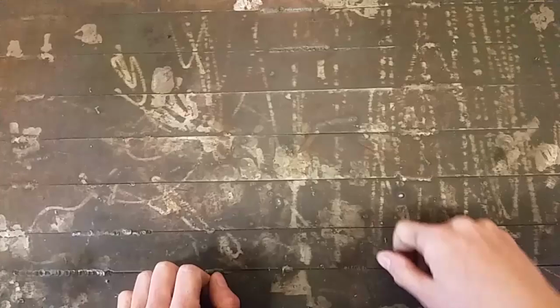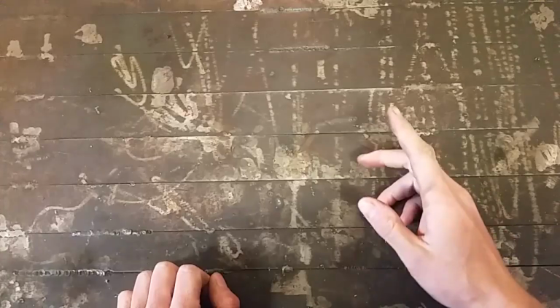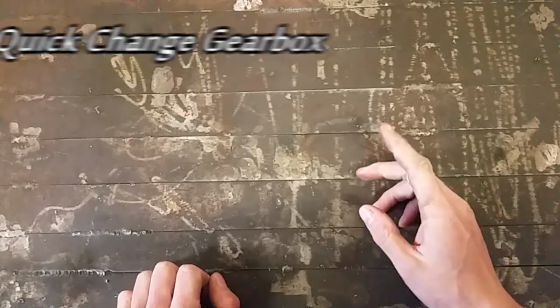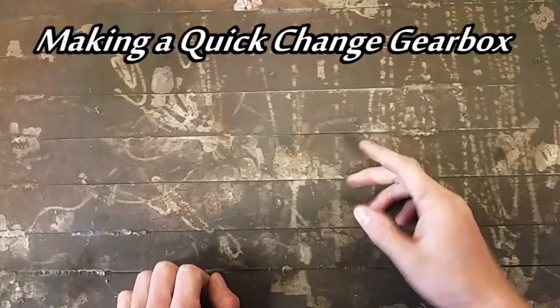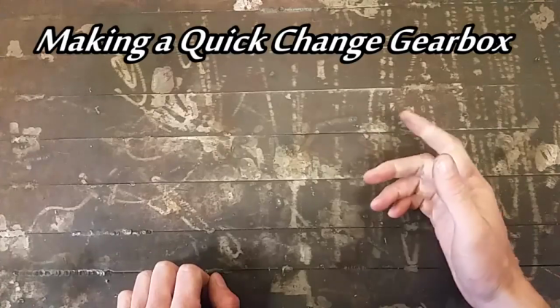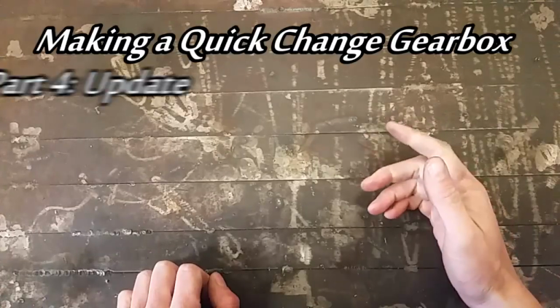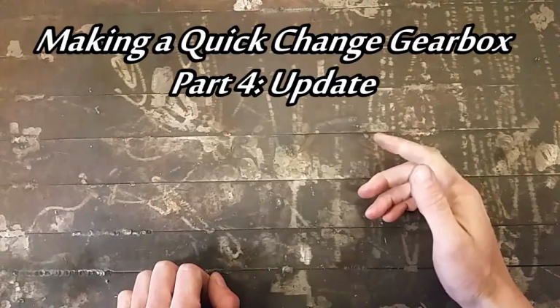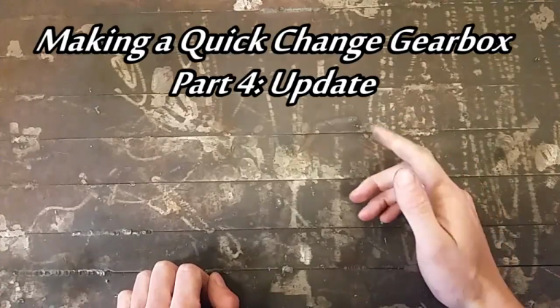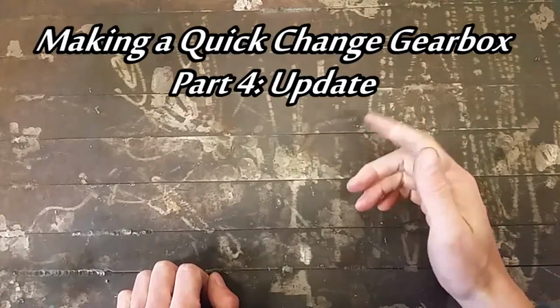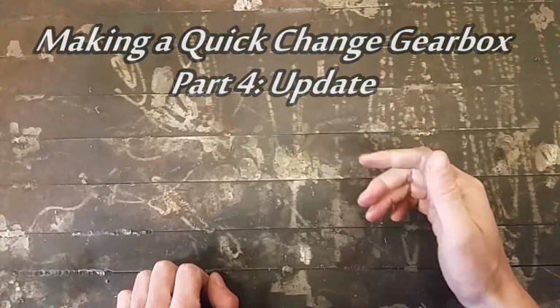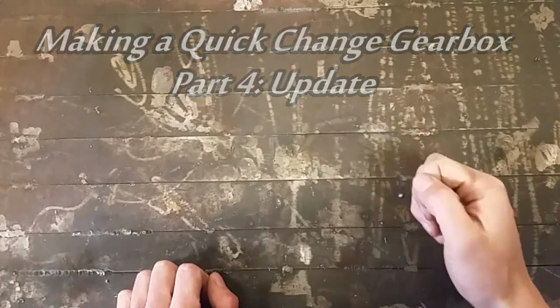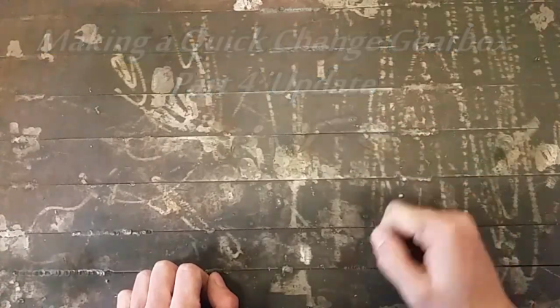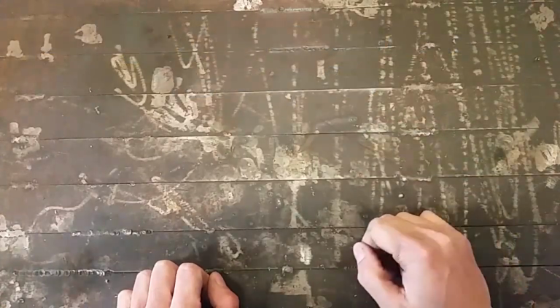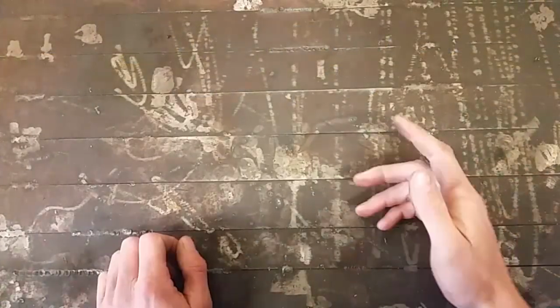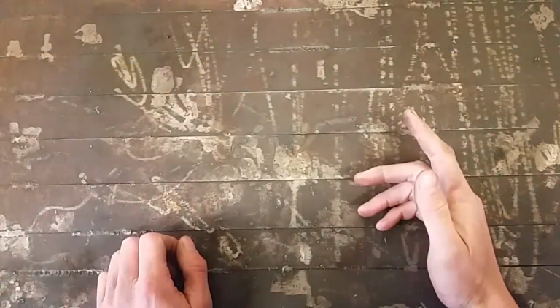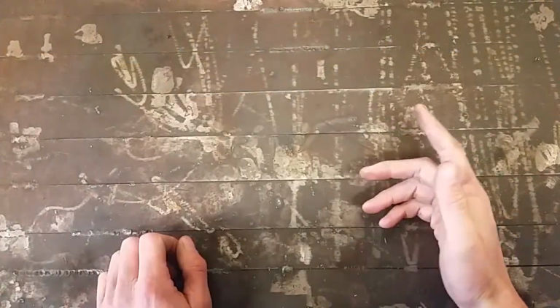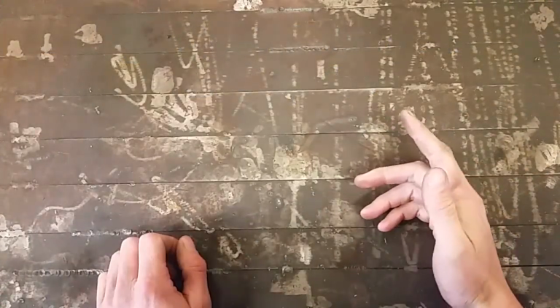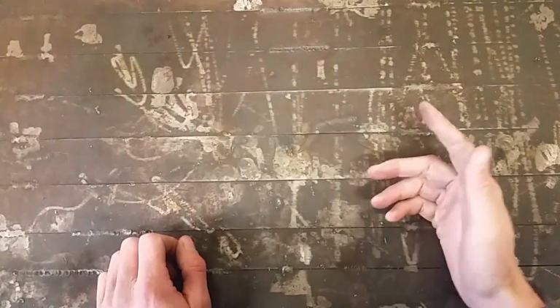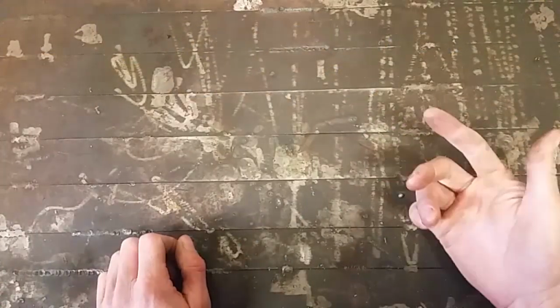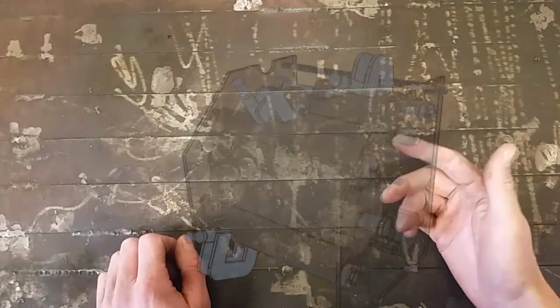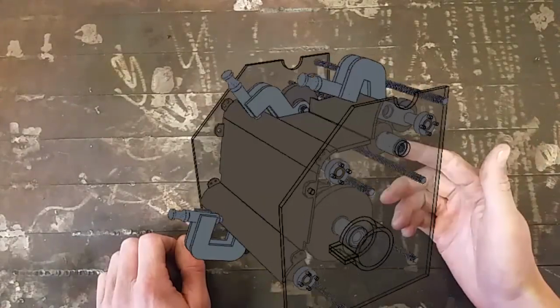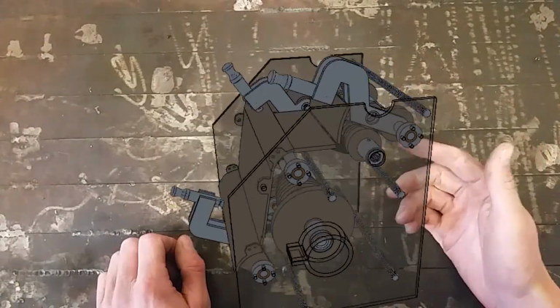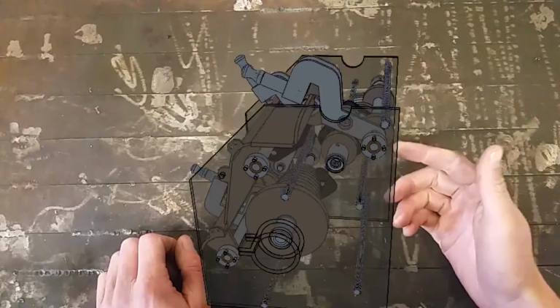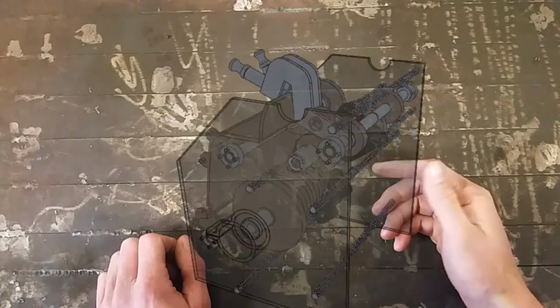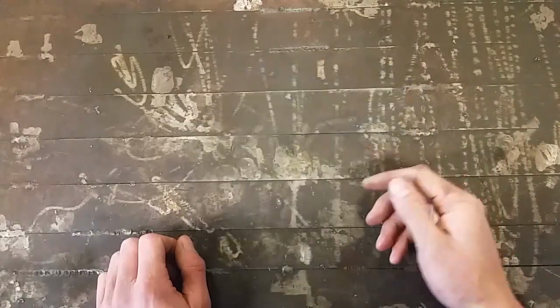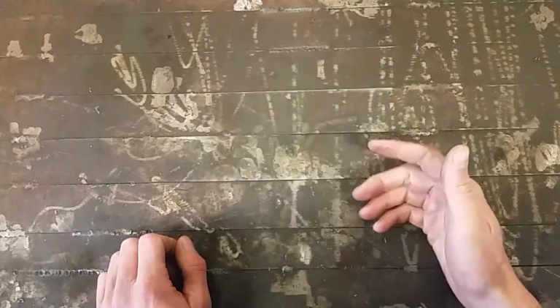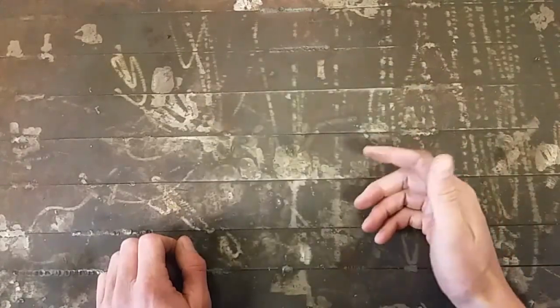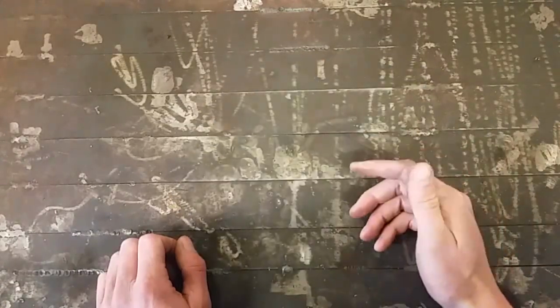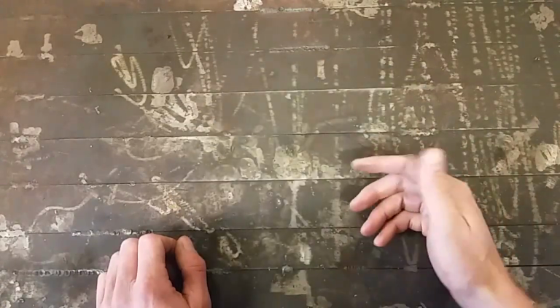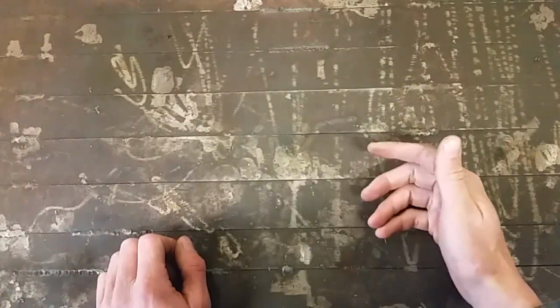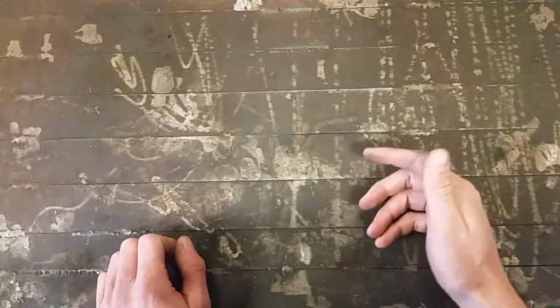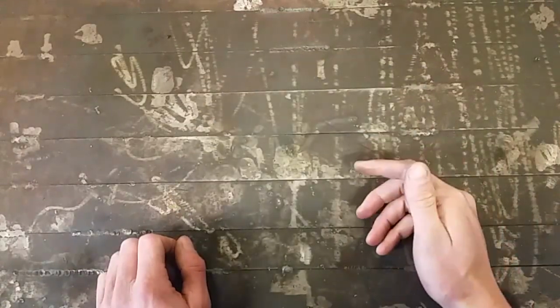G'day, it's Tom here. Welcome back to Tommy Gun Machining. This is part four of the Quick Change Gearbox series. This will be different — it'll be a talking episode.